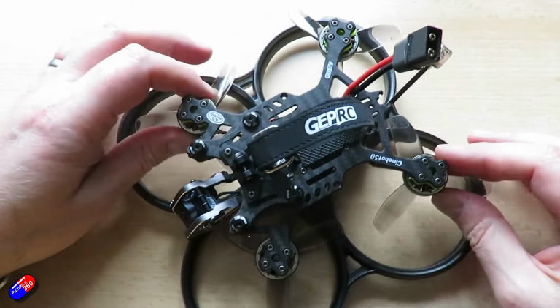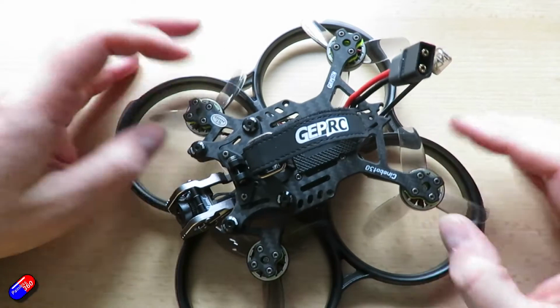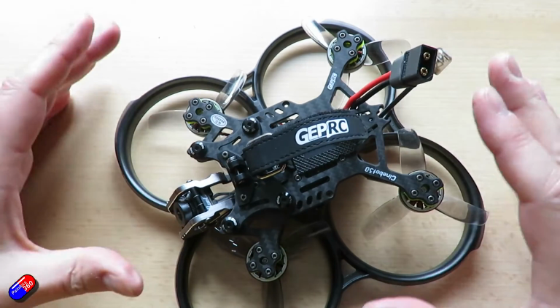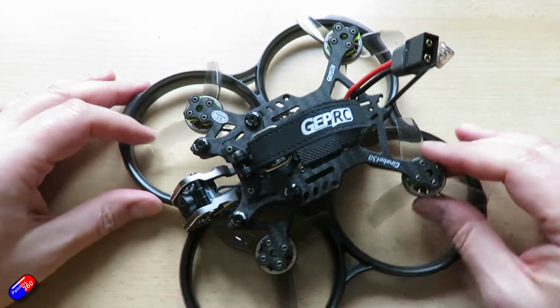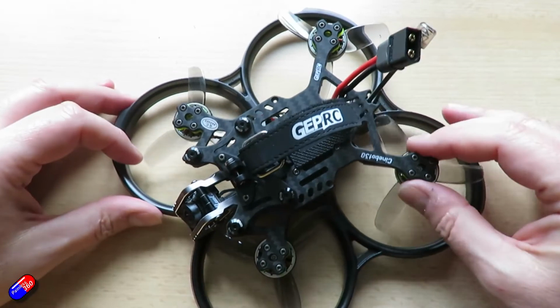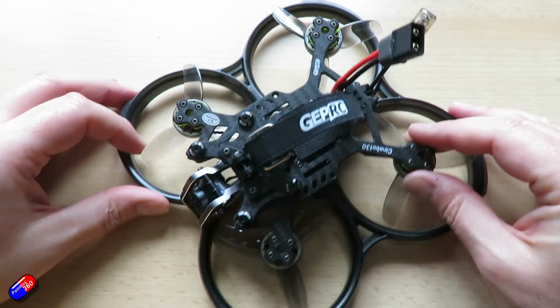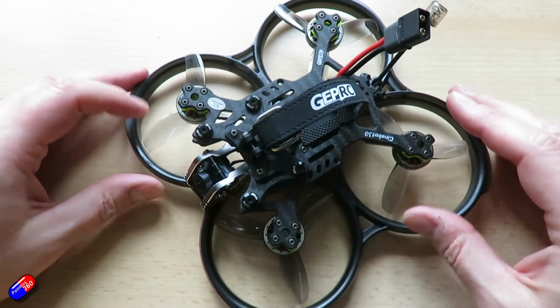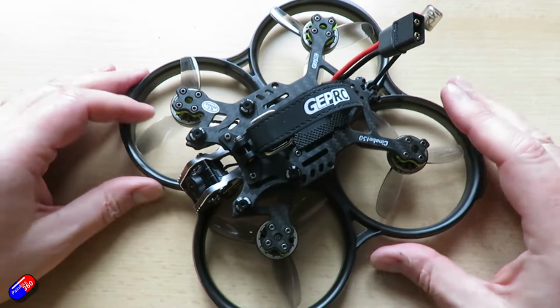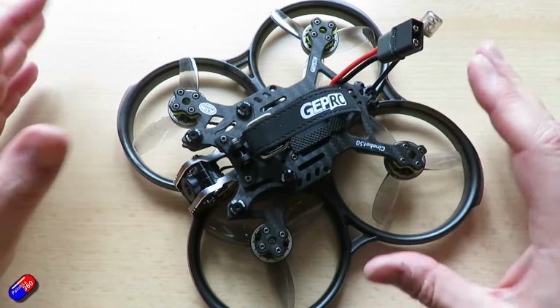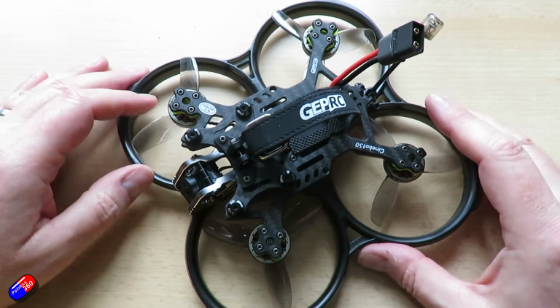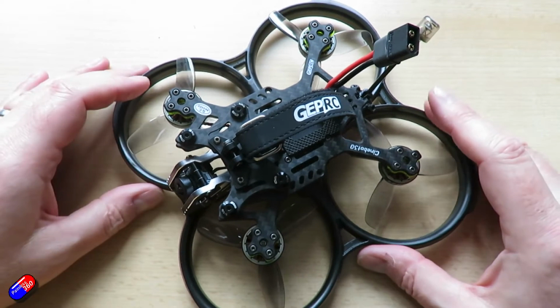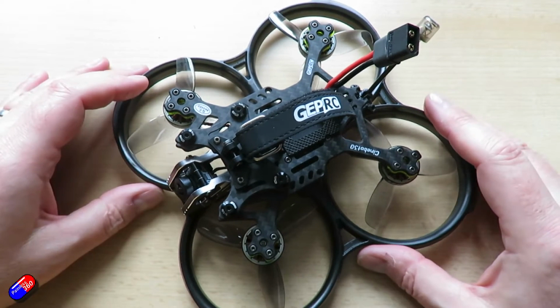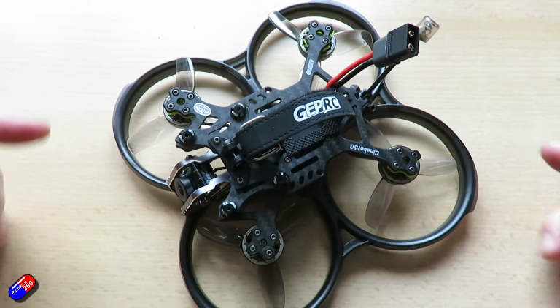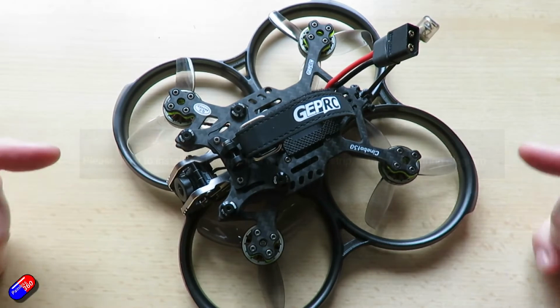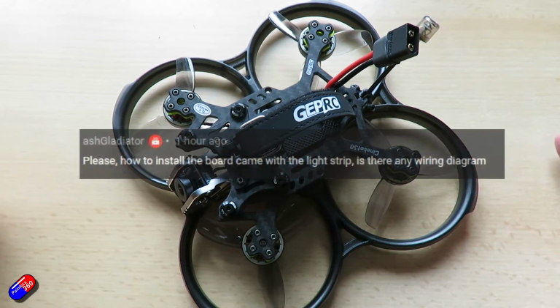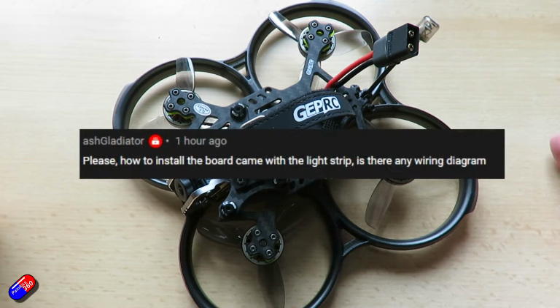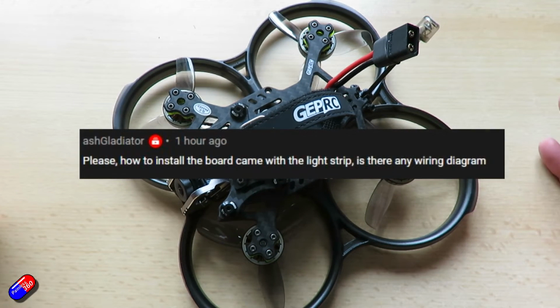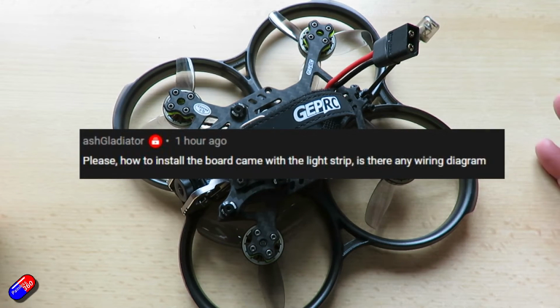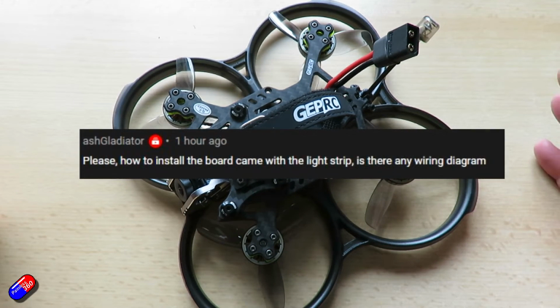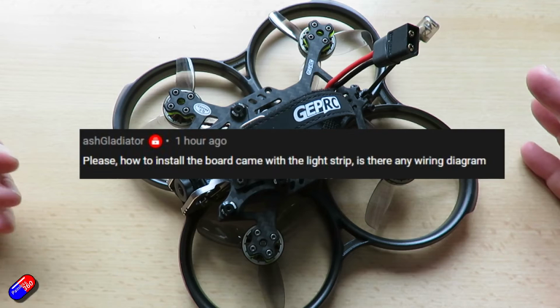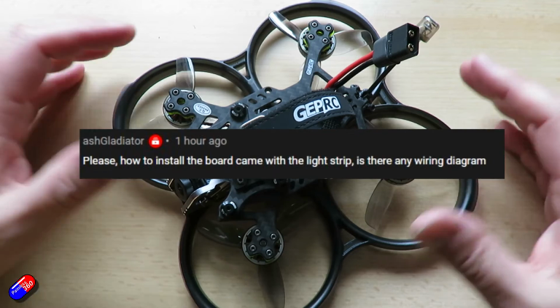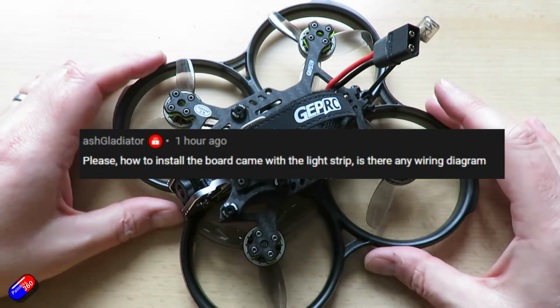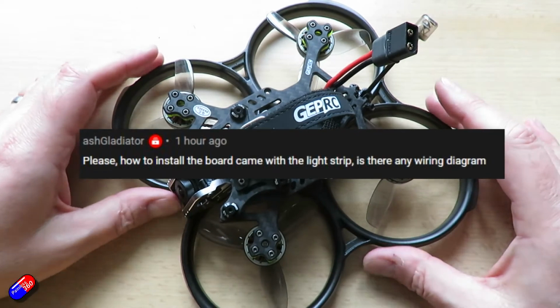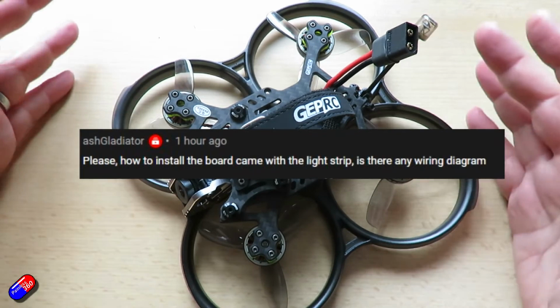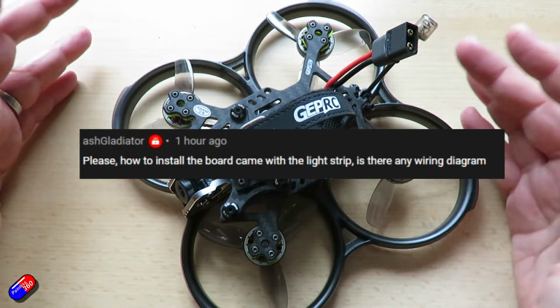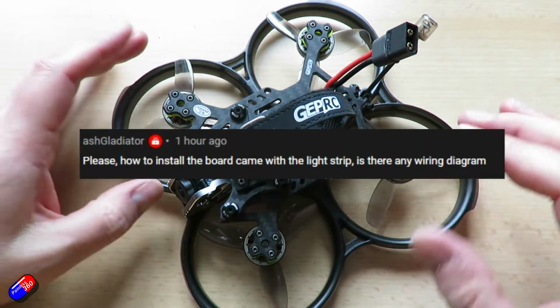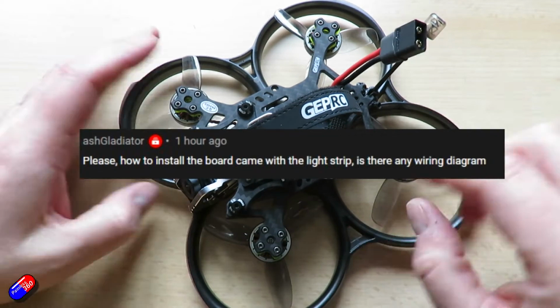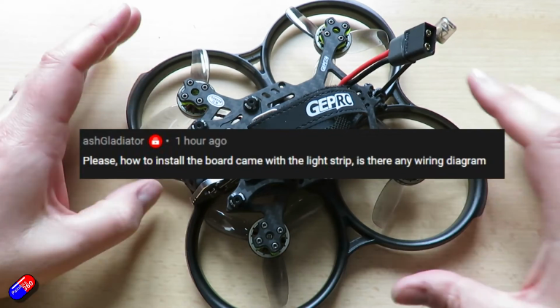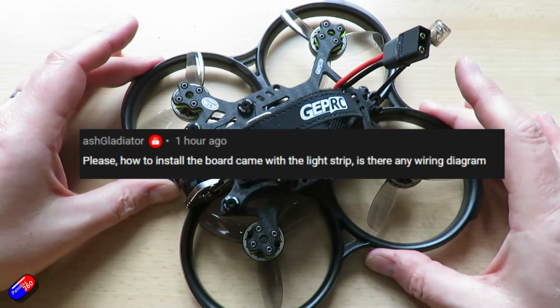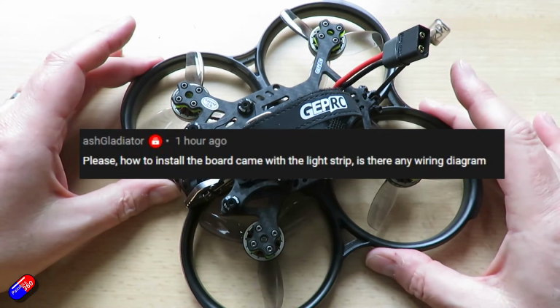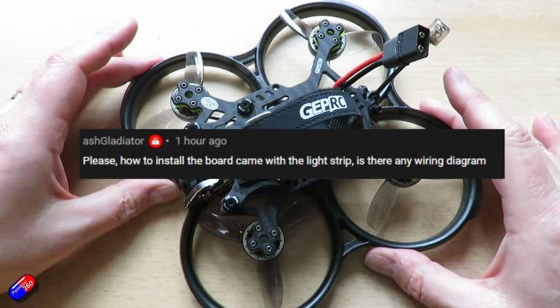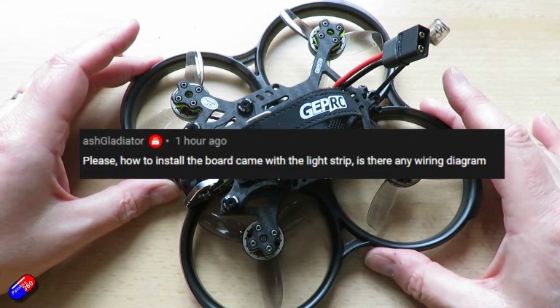I'll have a question on this, which is the reason why mine is all falling apart — I've got it prepared for this. The question is from a gentleman called Ash Gladiator, asking how is the wiring done for this LED strip that goes around the outside.